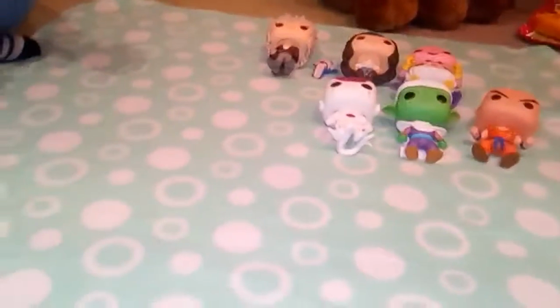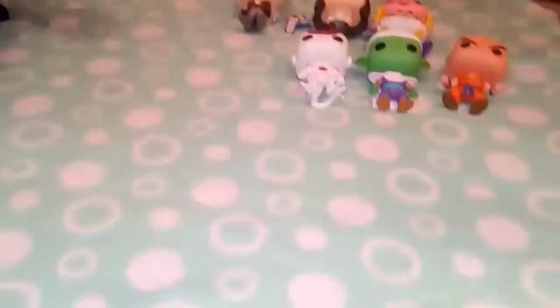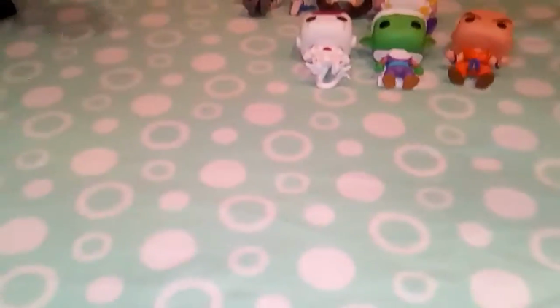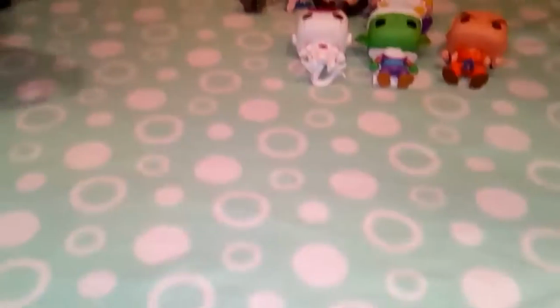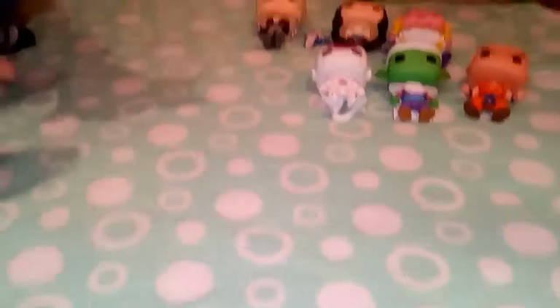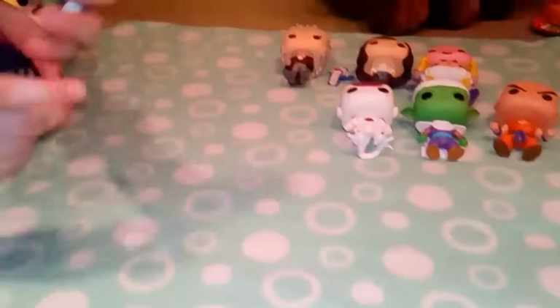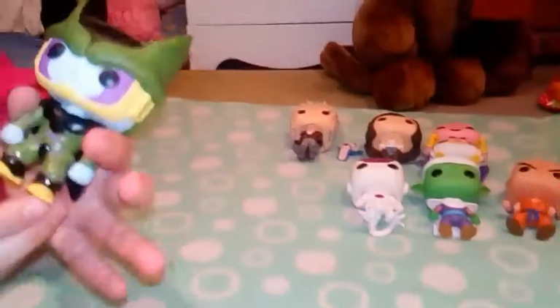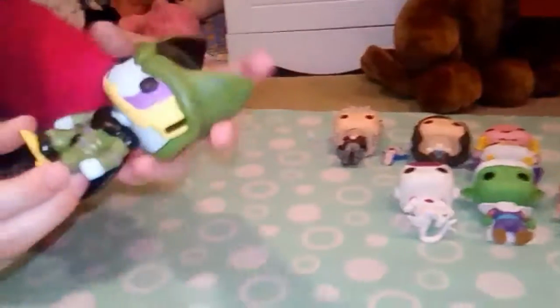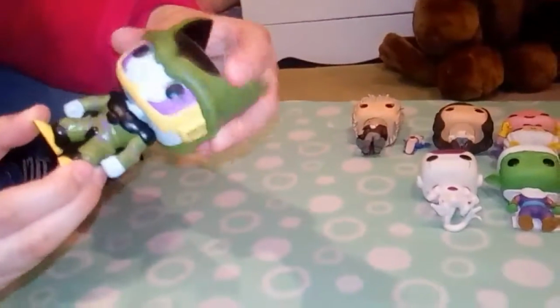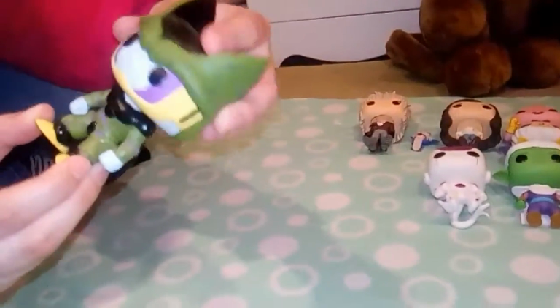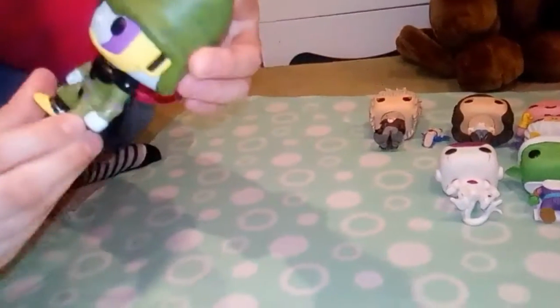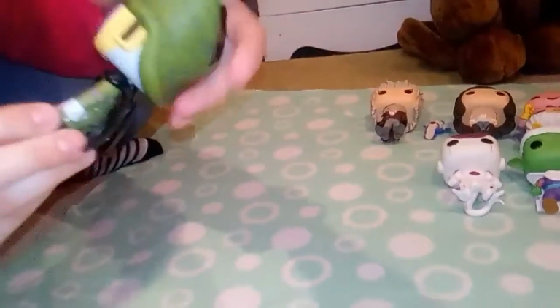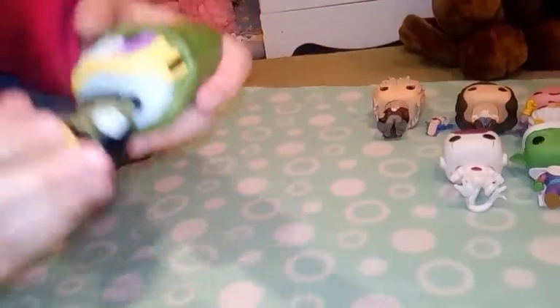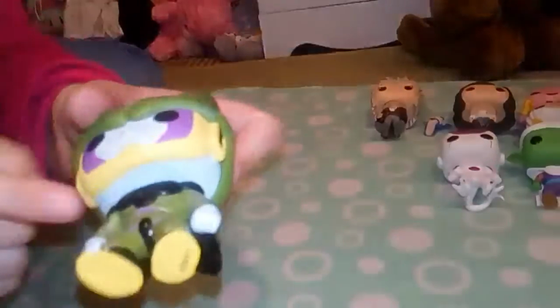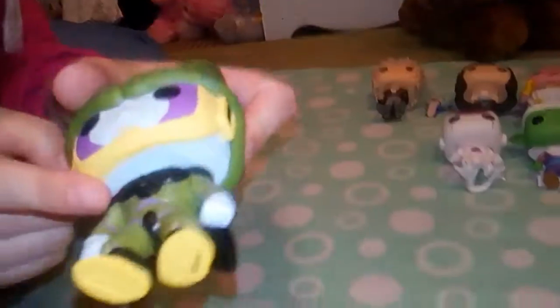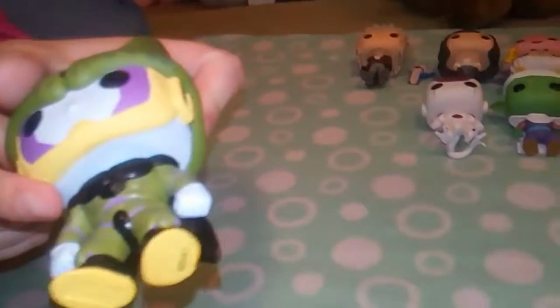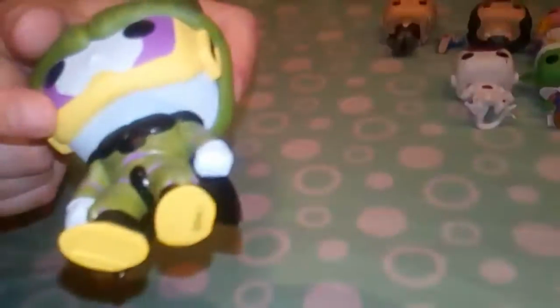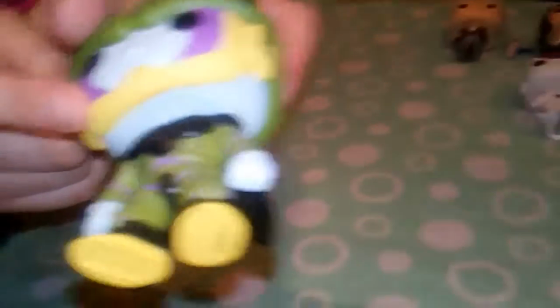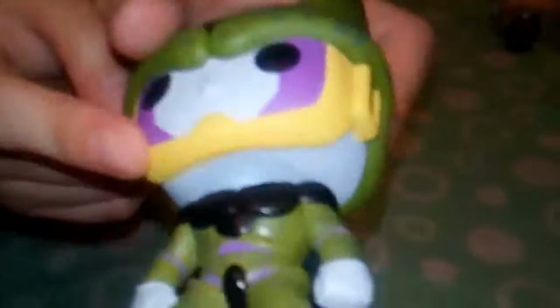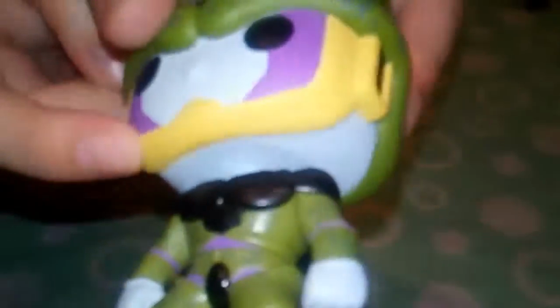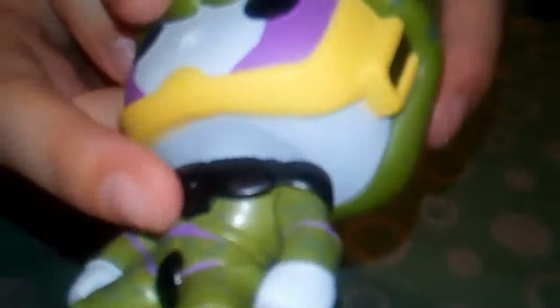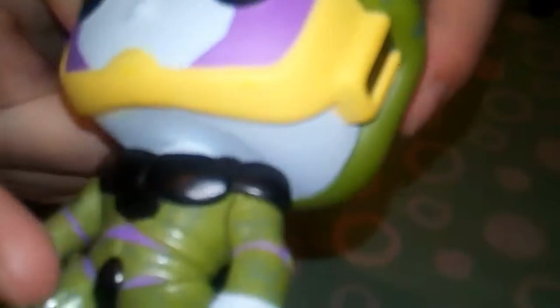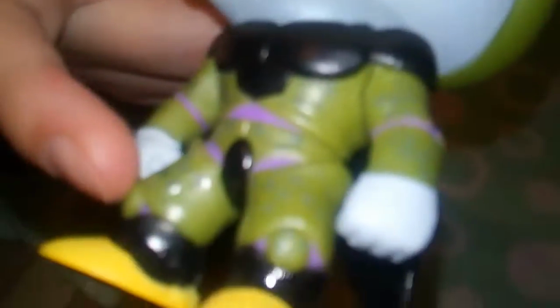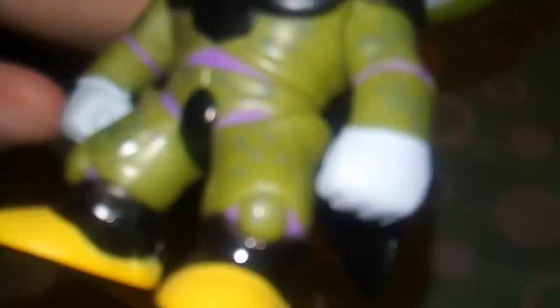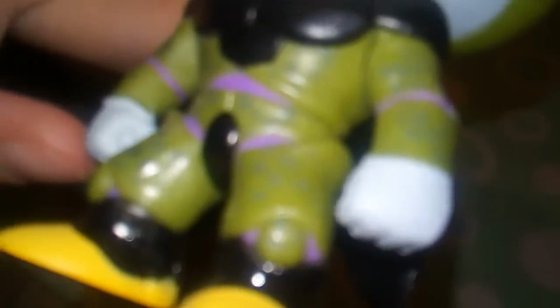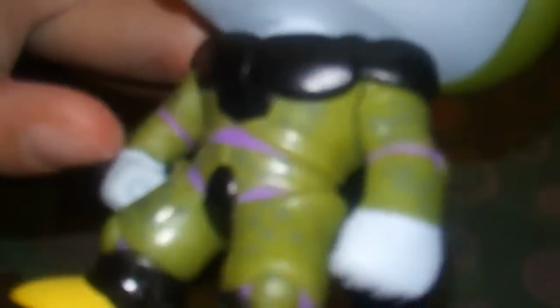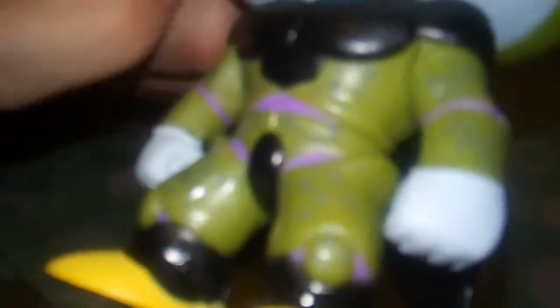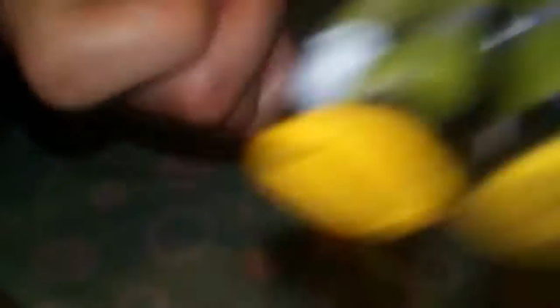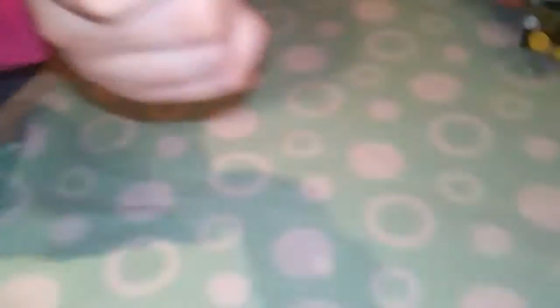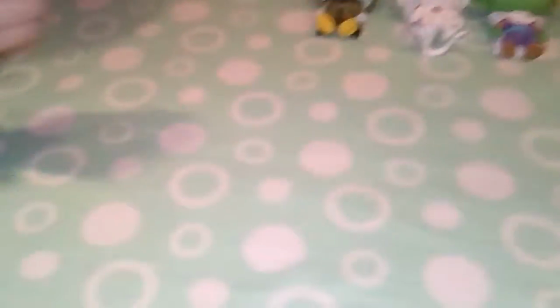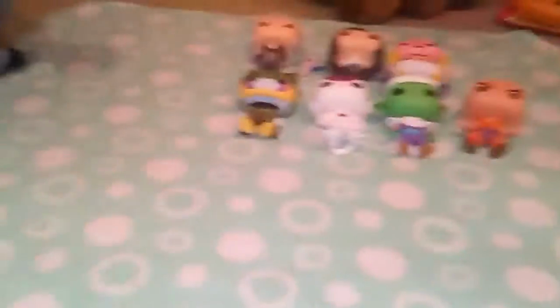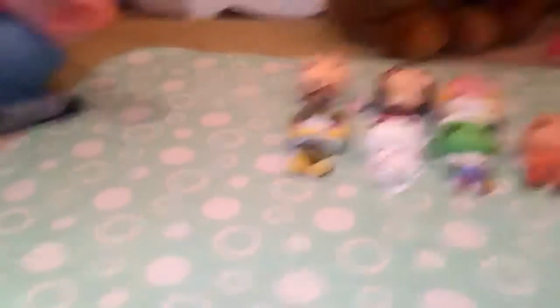The final Dragon Ball Z one I've got for you guys is Cell. His head doesn't move at all but it has got some really nice details — like on the cell structure, all the purple and the green. I think that looks really nice.